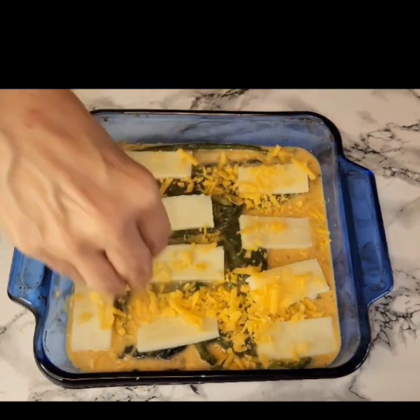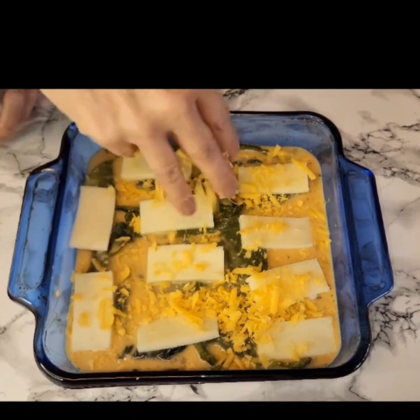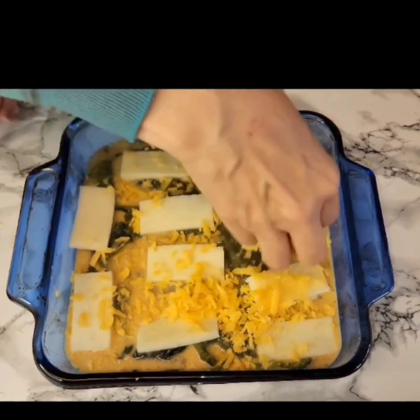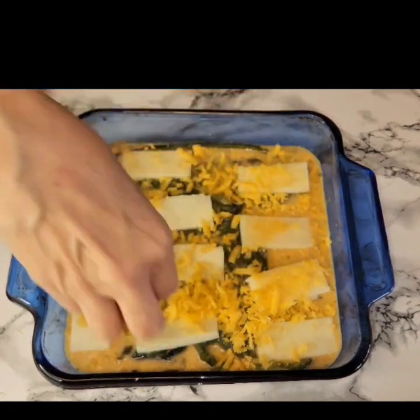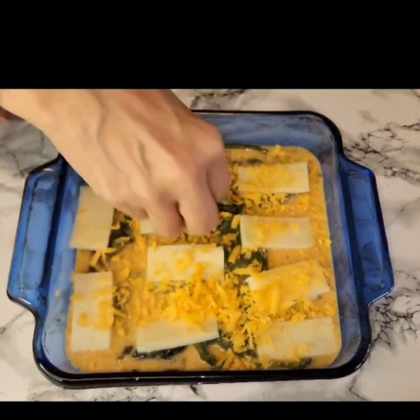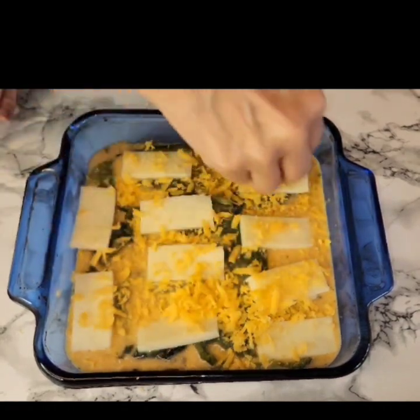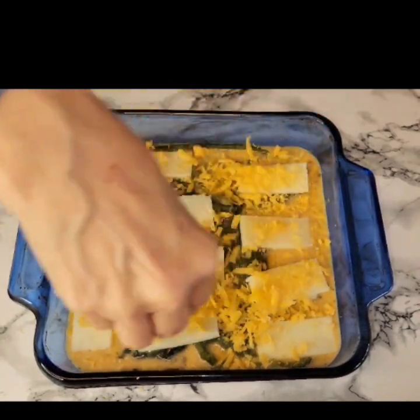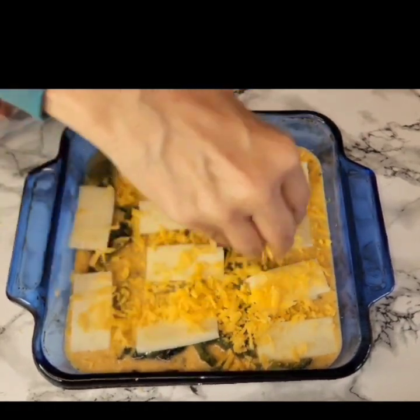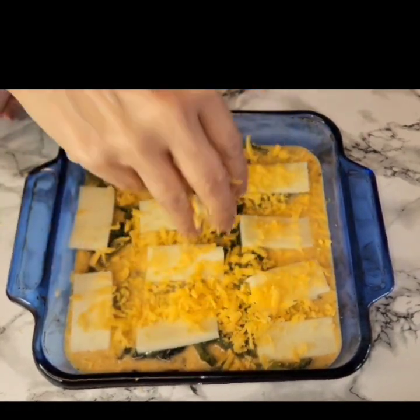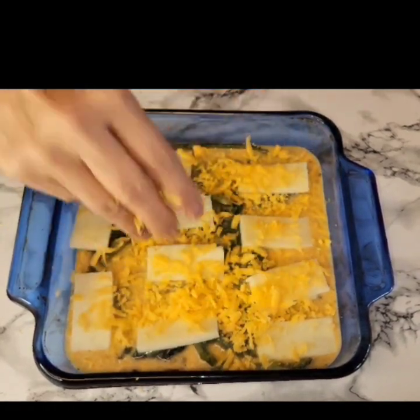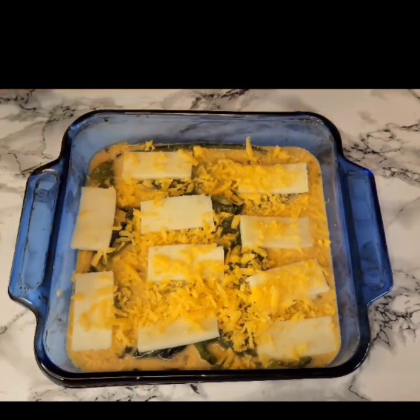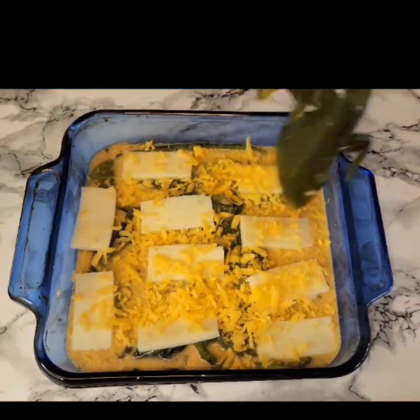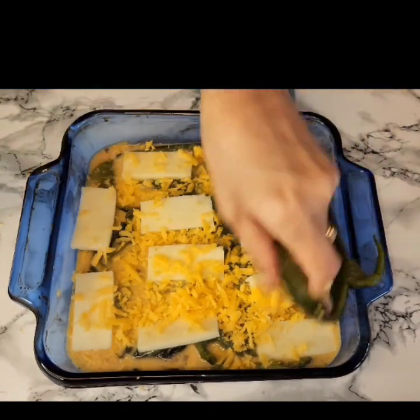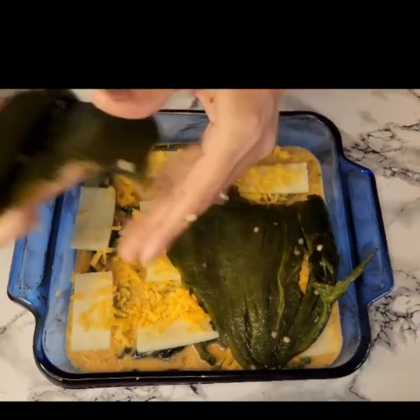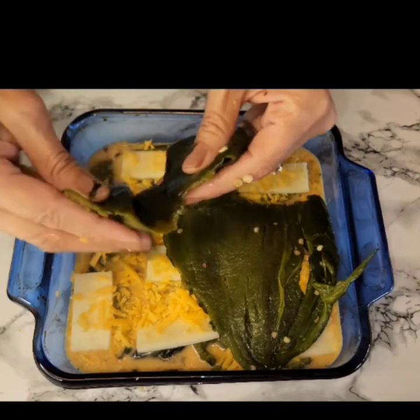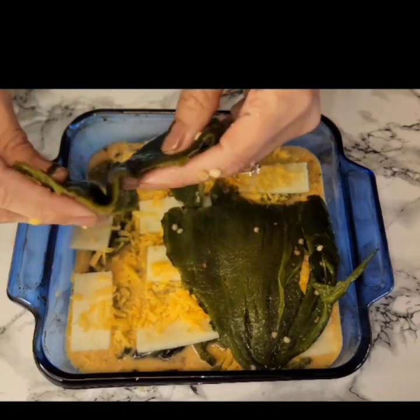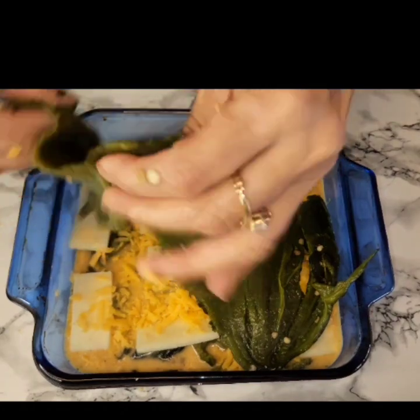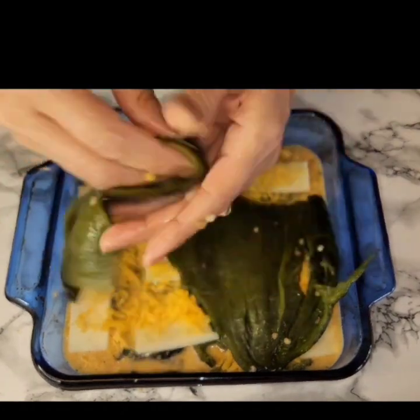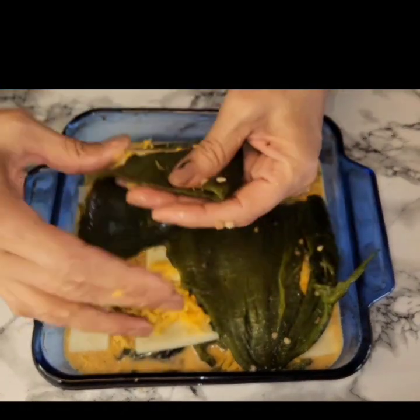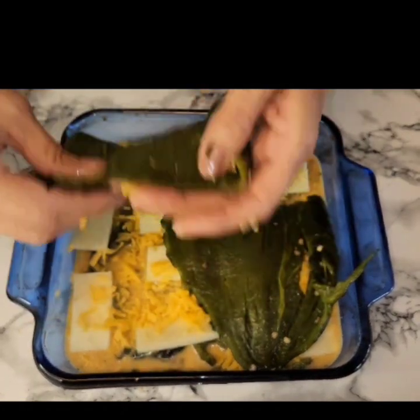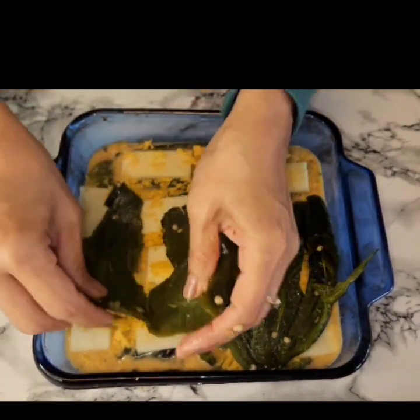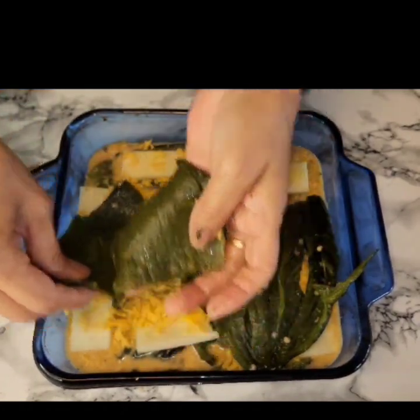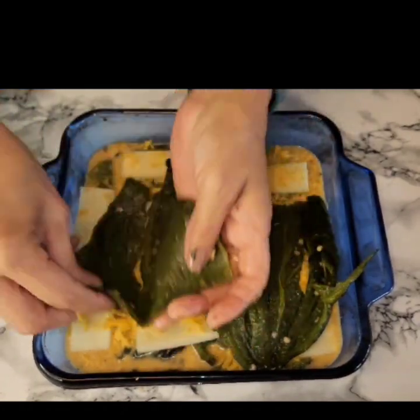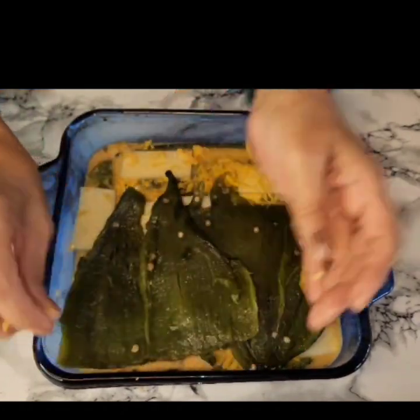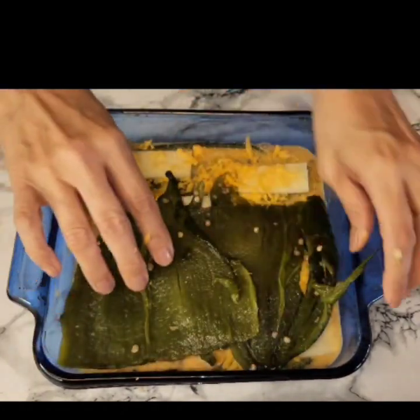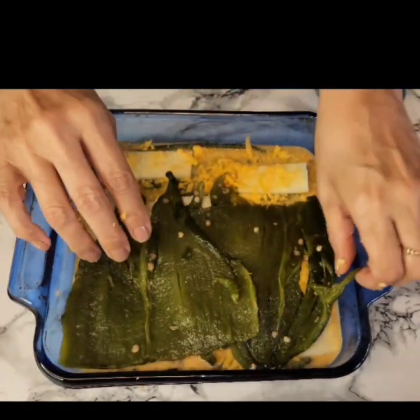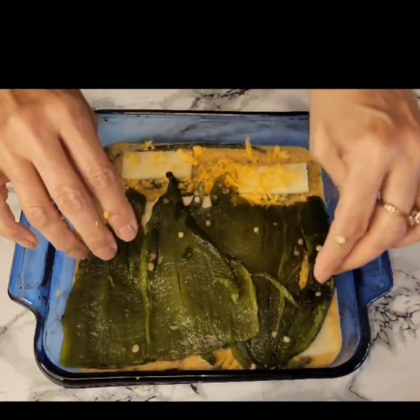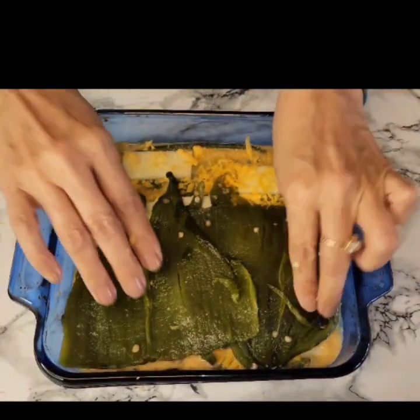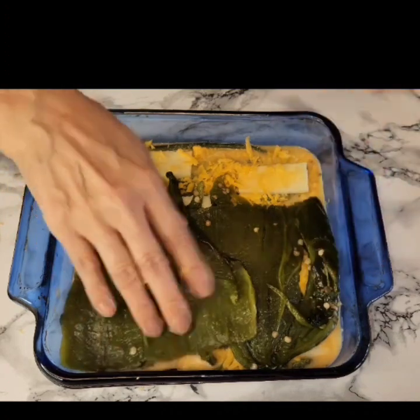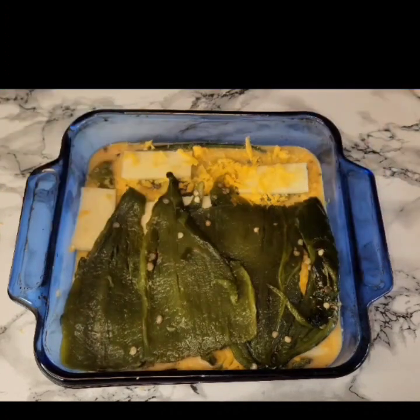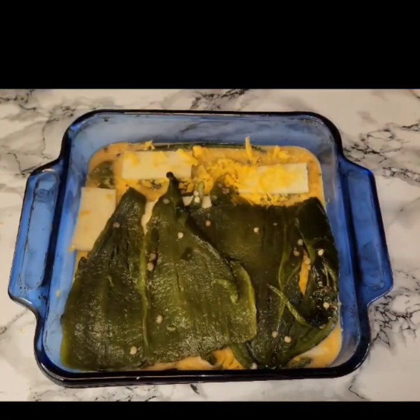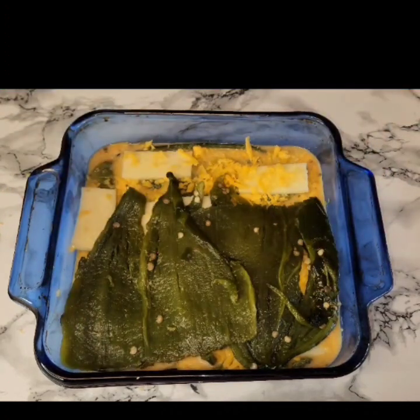I do have my oven preheating to 350 degrees. And here I'm just going to be doing my last layer.